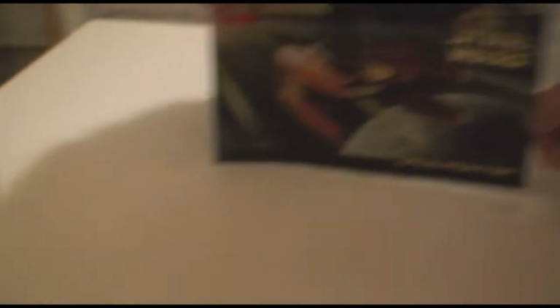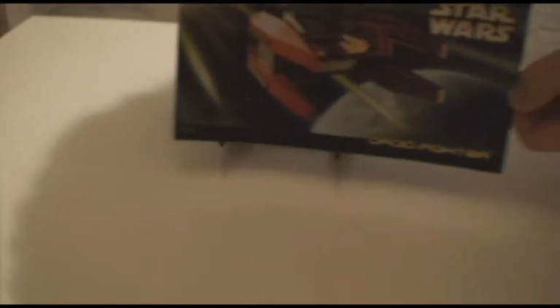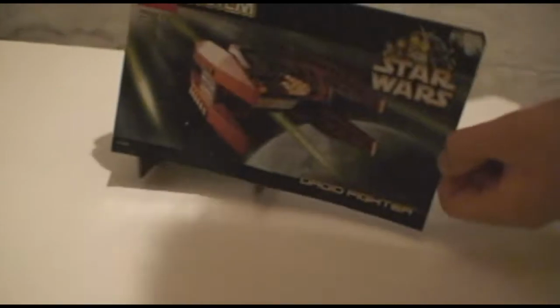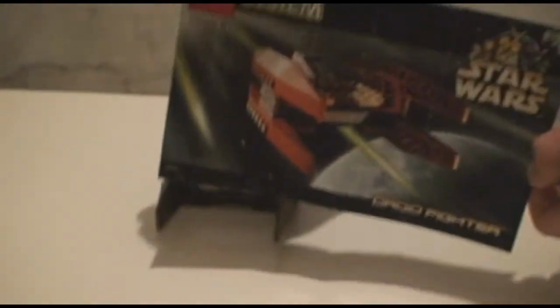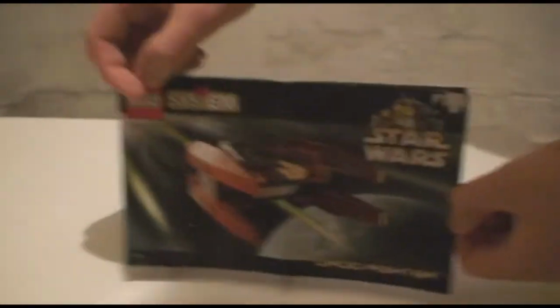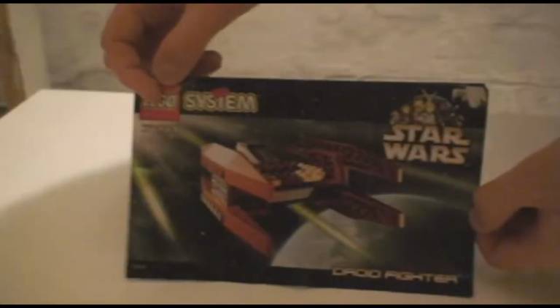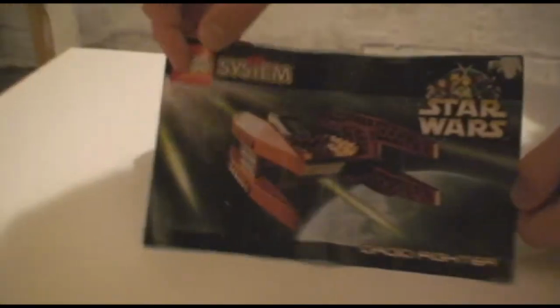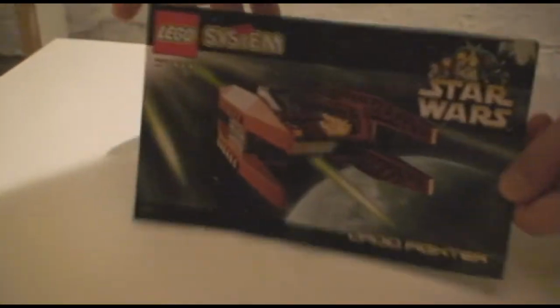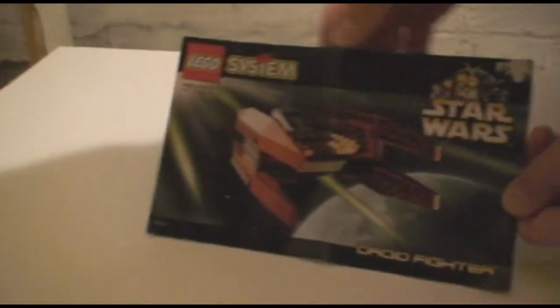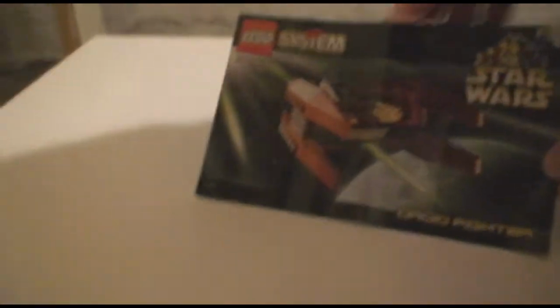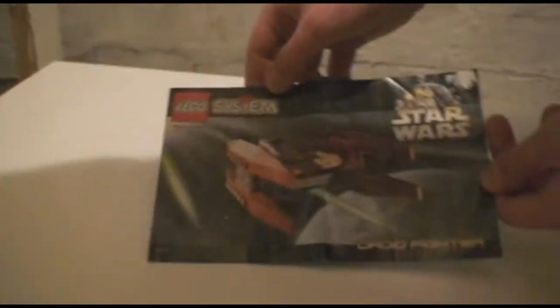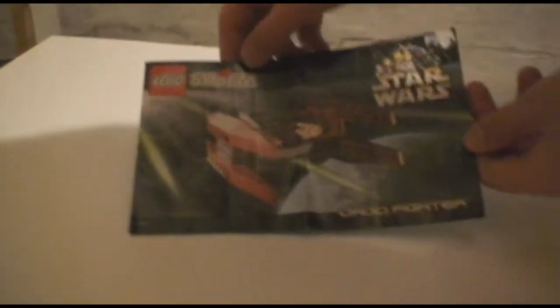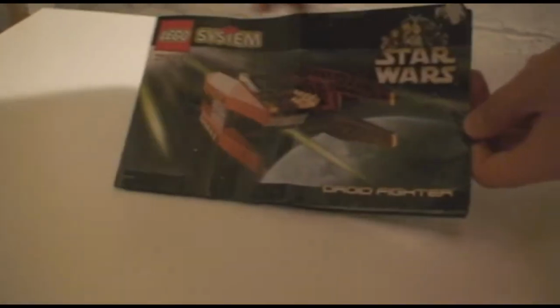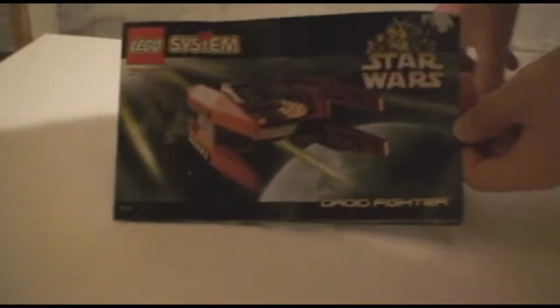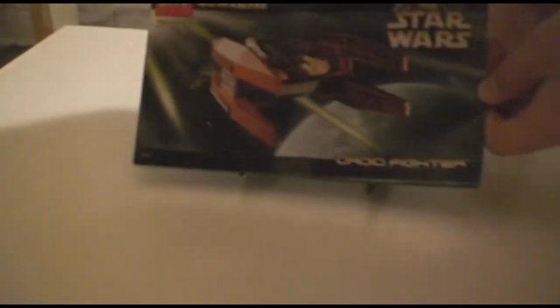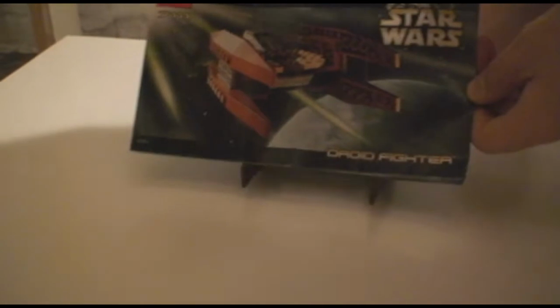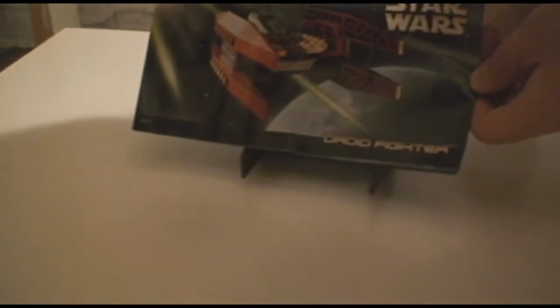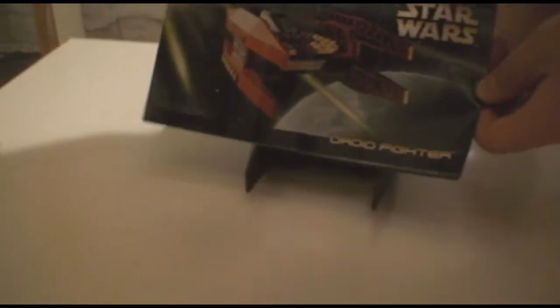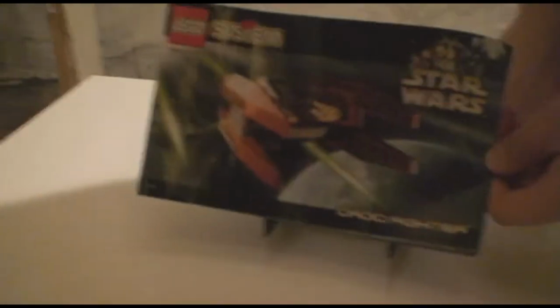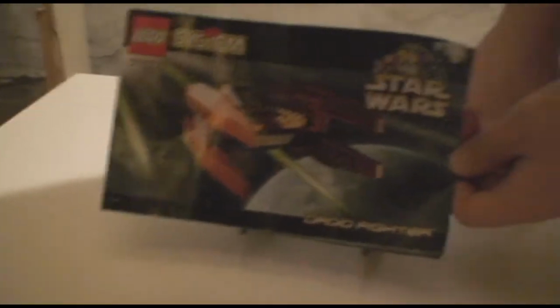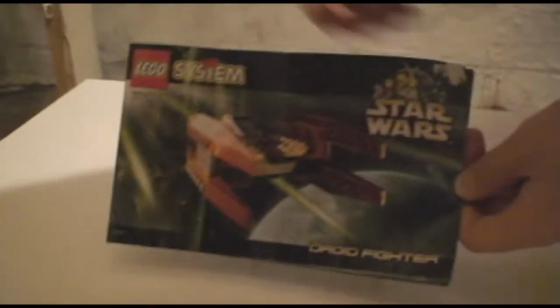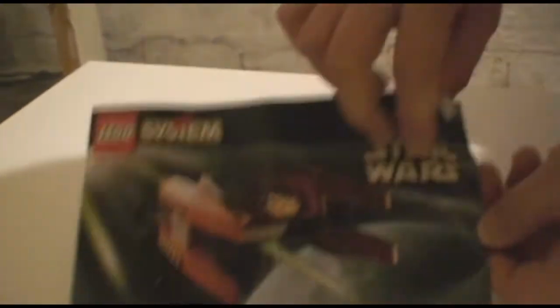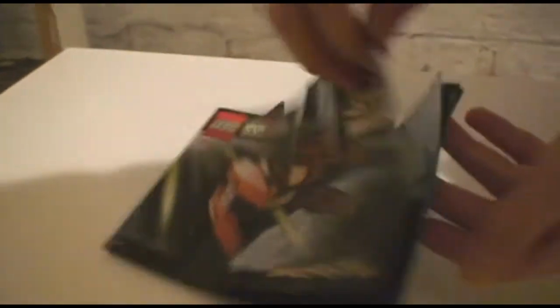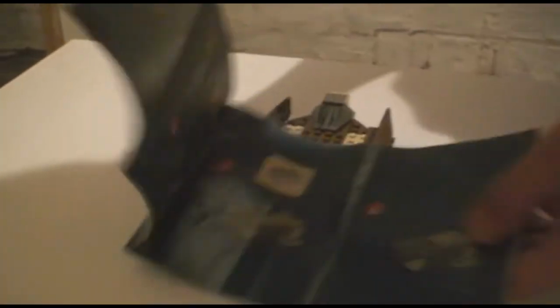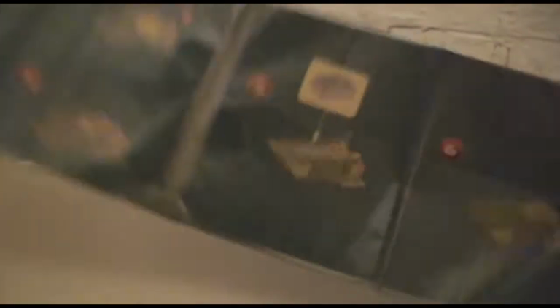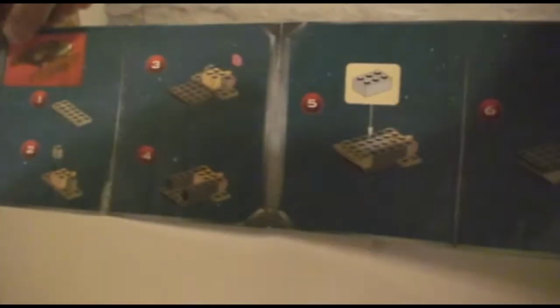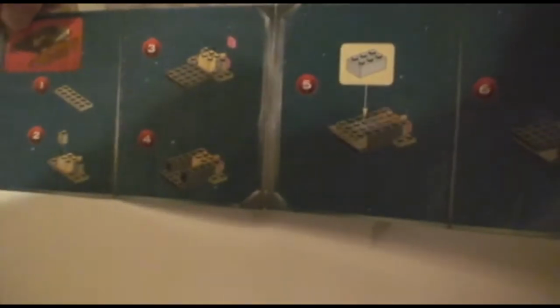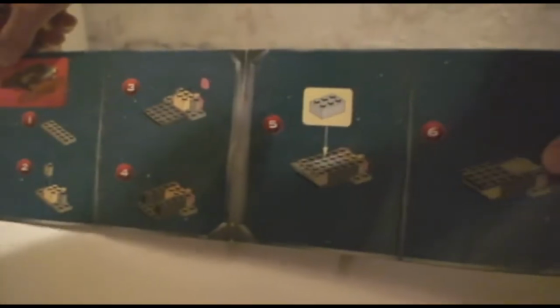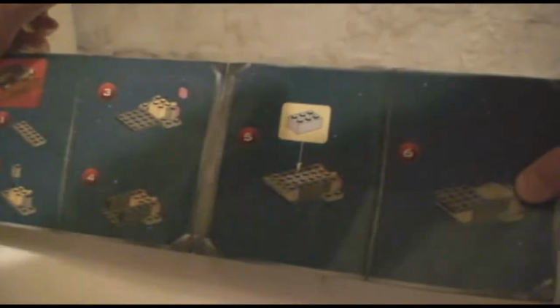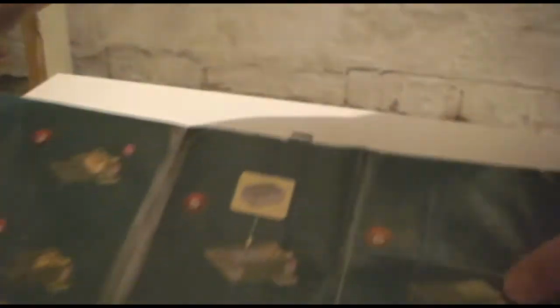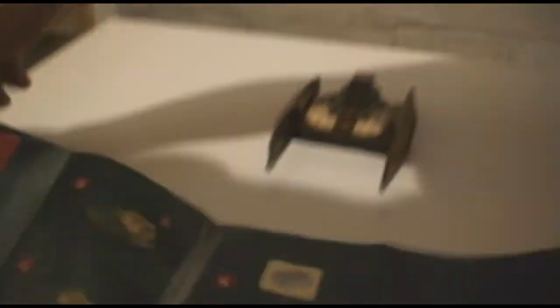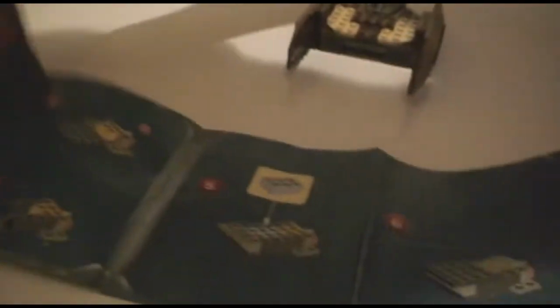Hey guys, this is Multi Learning Reviews, and today I'll be showing you the old 7111 Droid Fighter. Here's an inside view of the instructions — old style, probably computer designed.